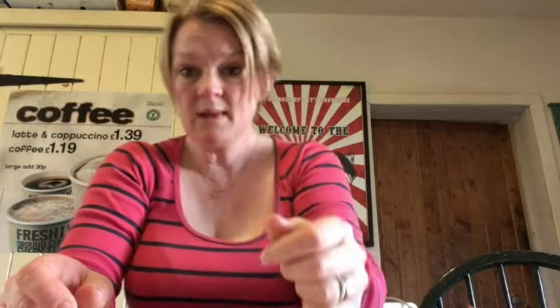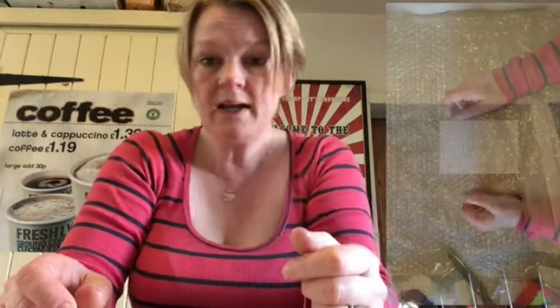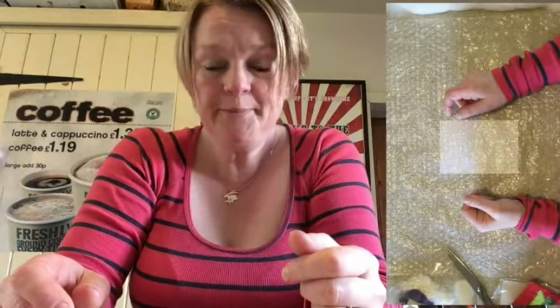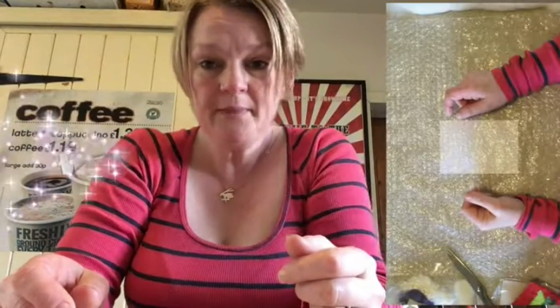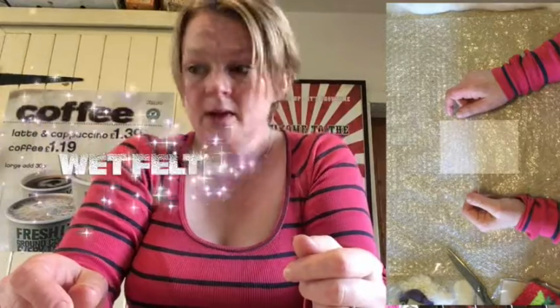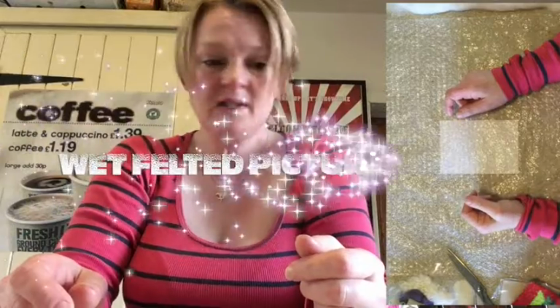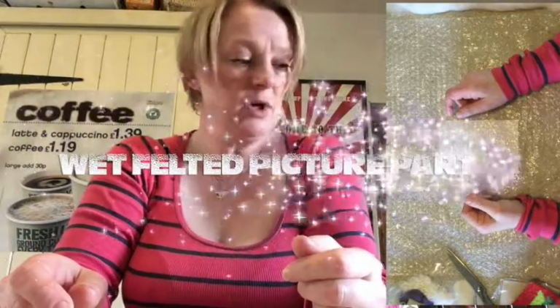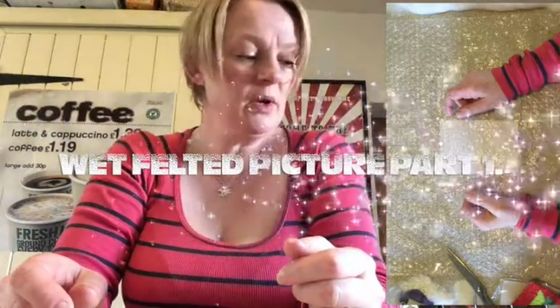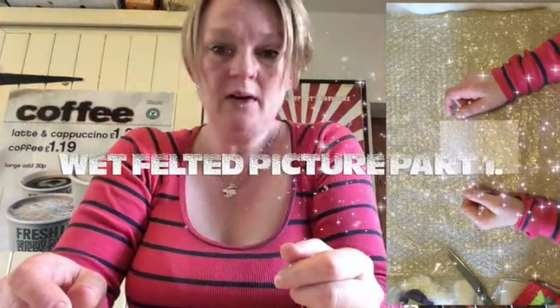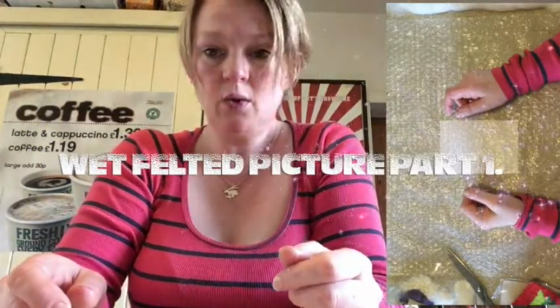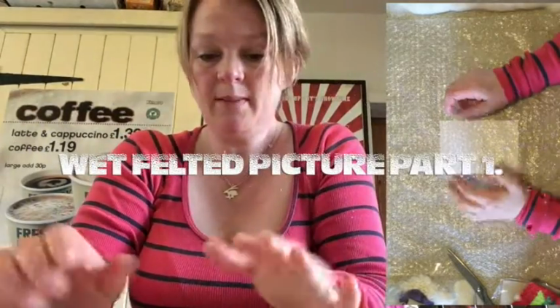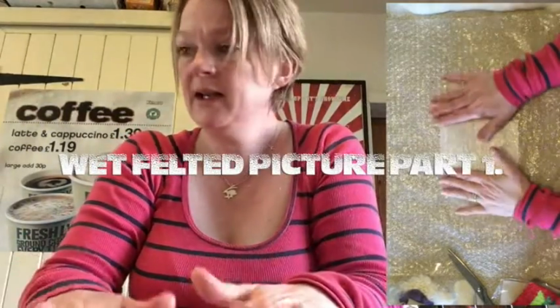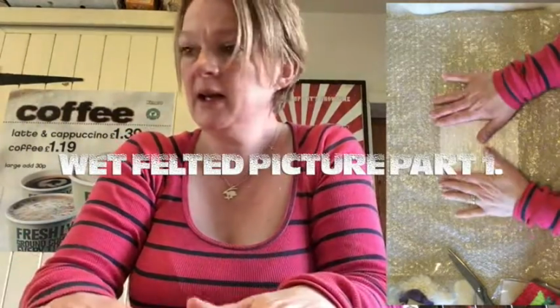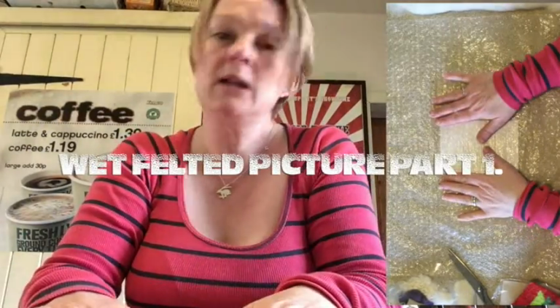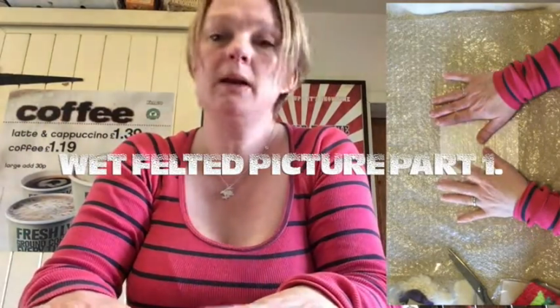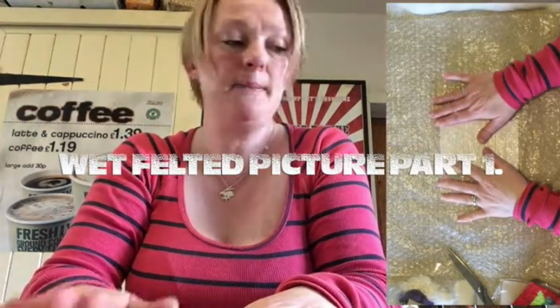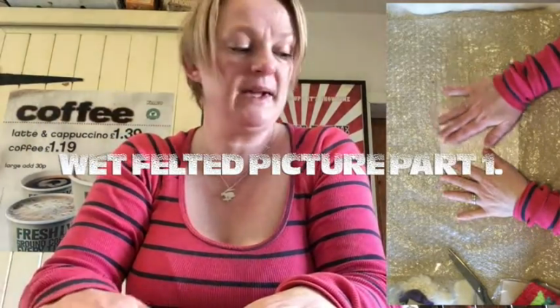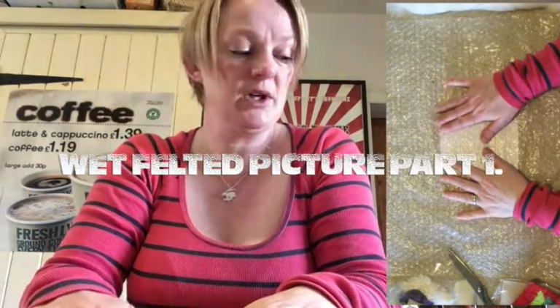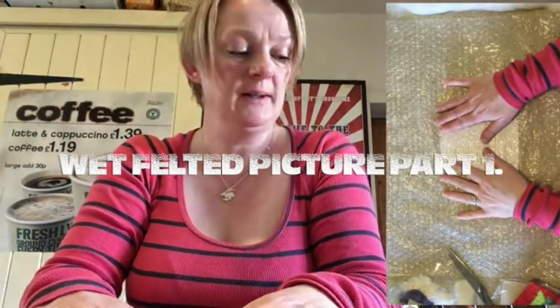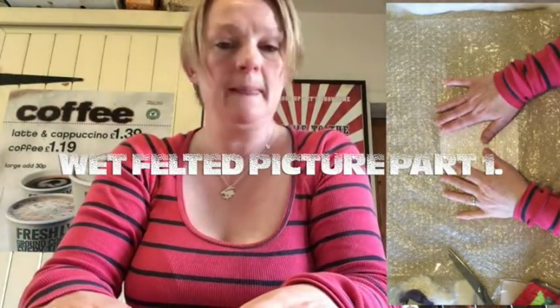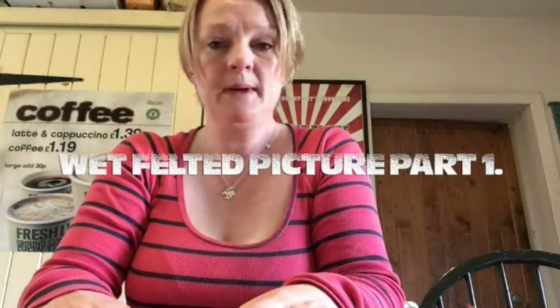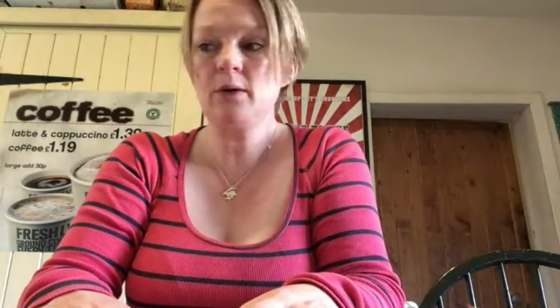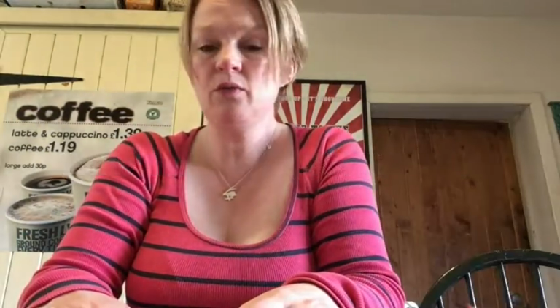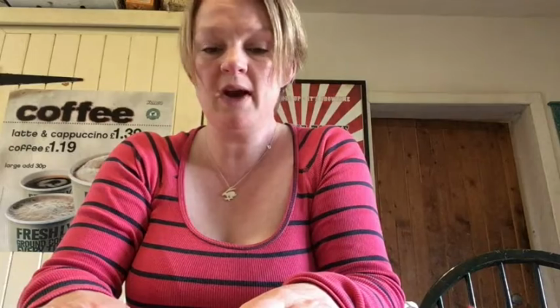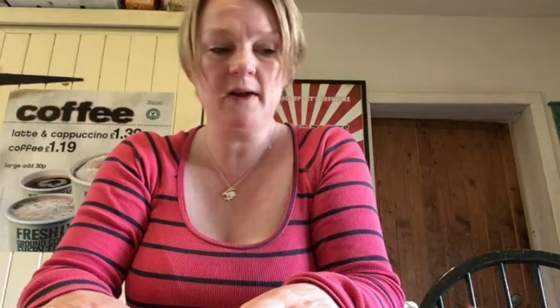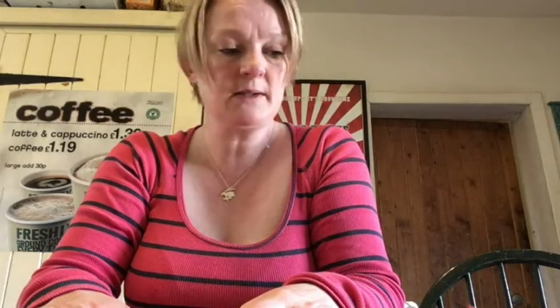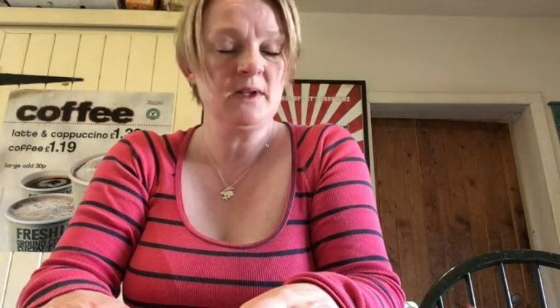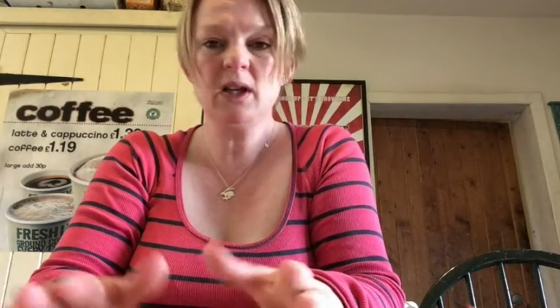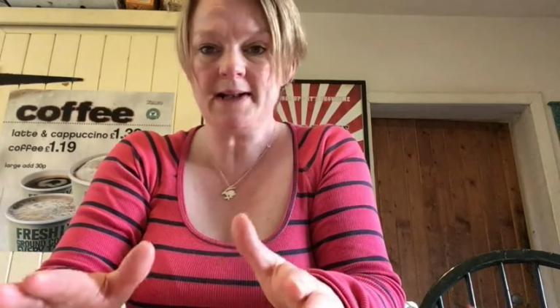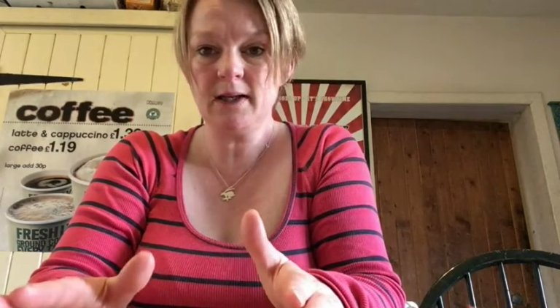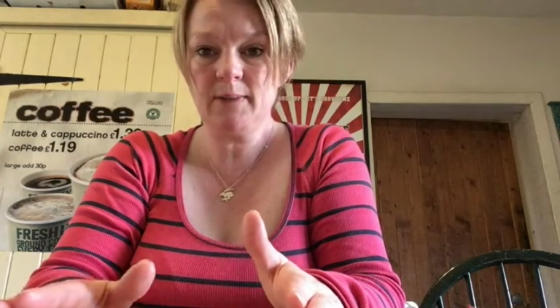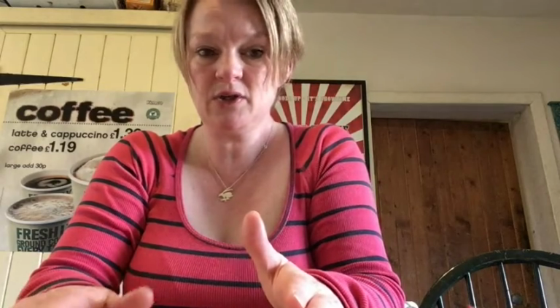Hi Gabe. This morning we're going to have a little go at making a little picture made out of wet felt — a little landscape picture.